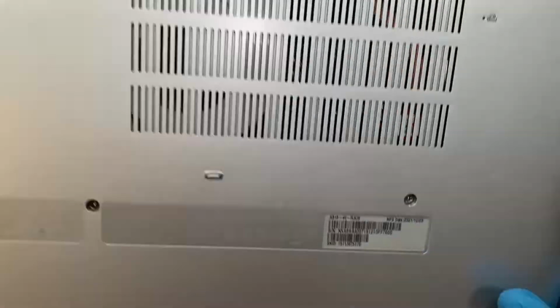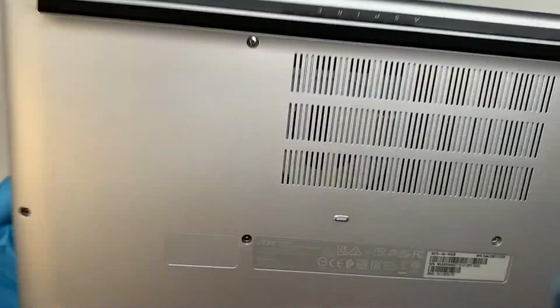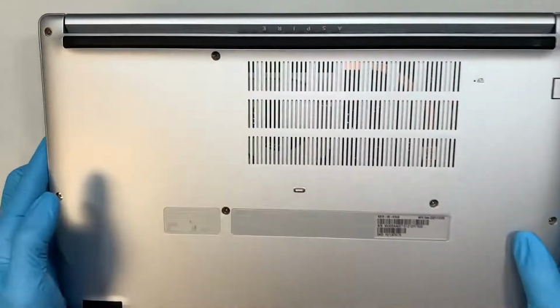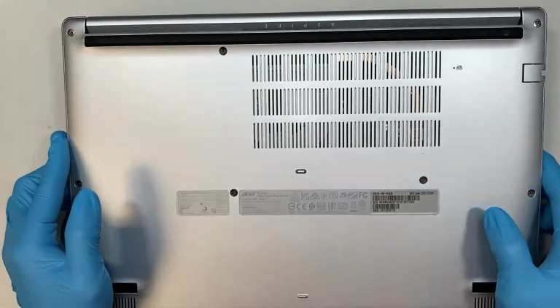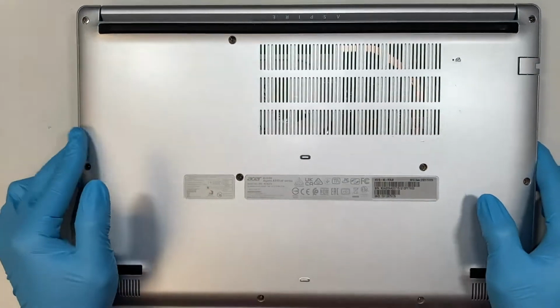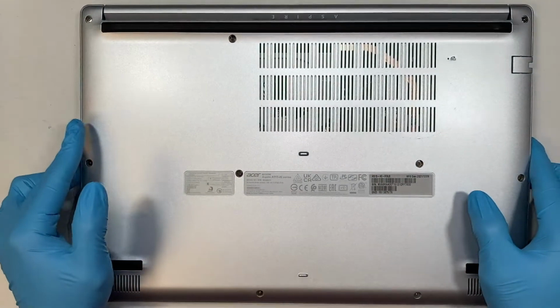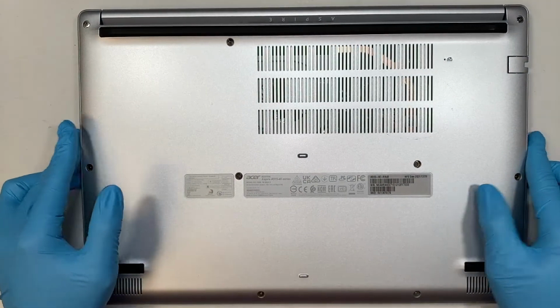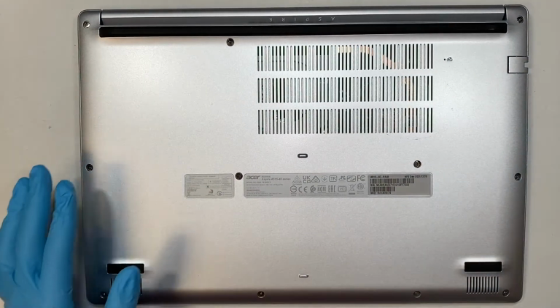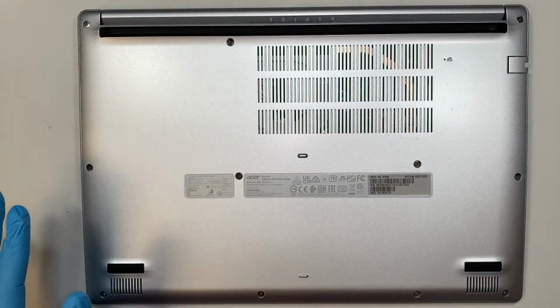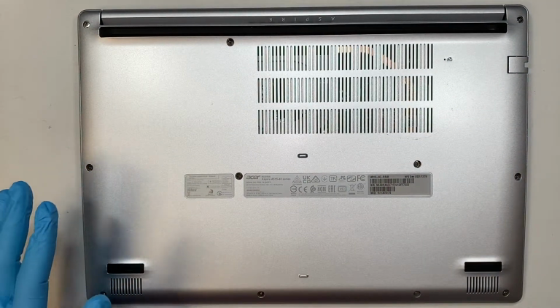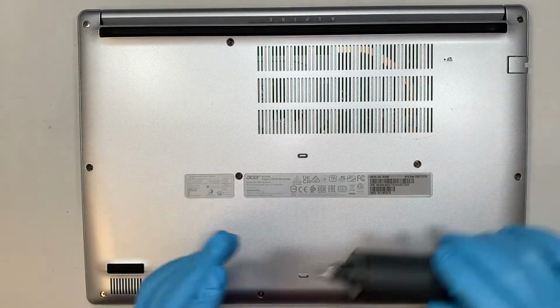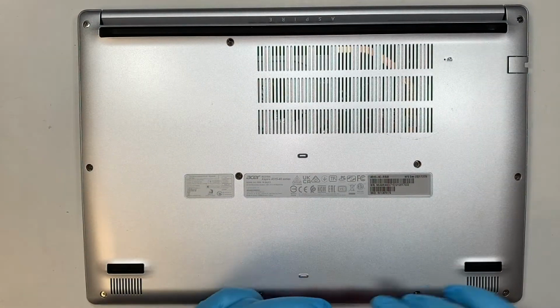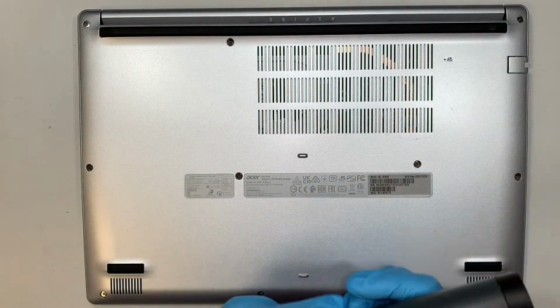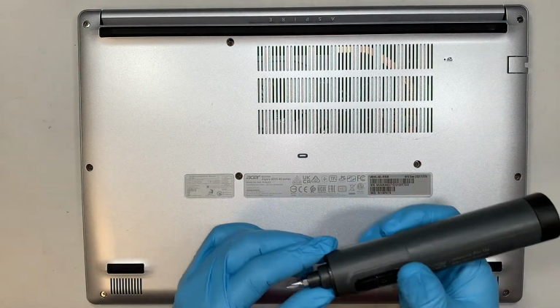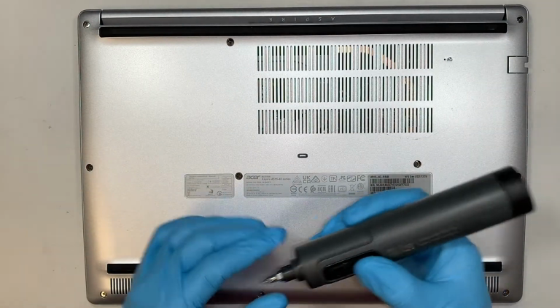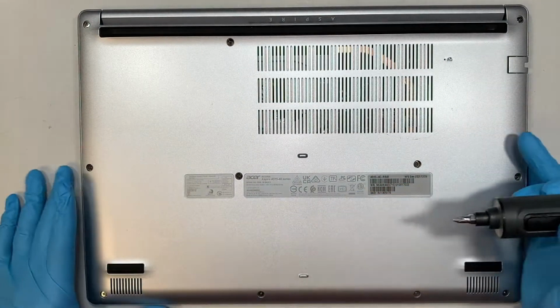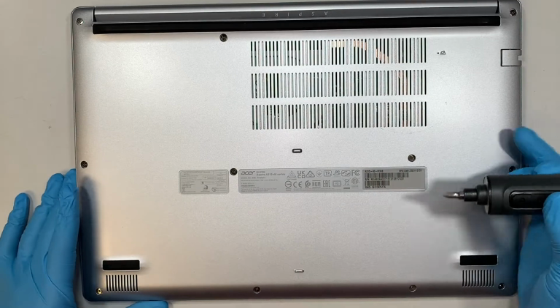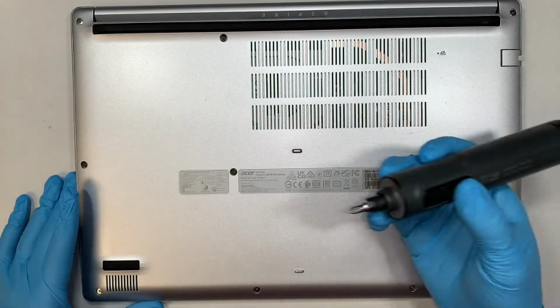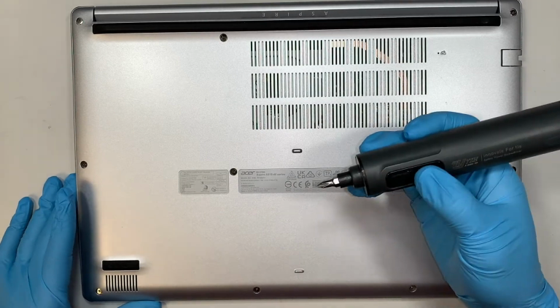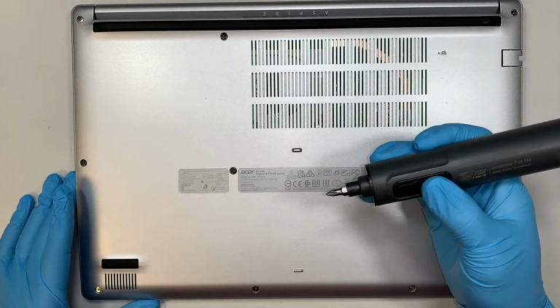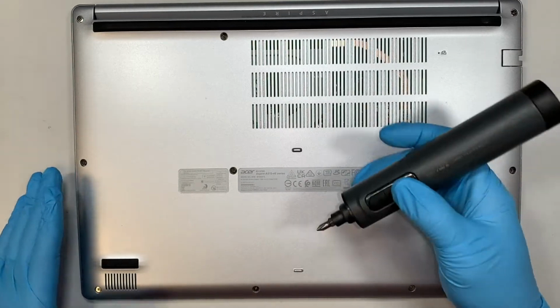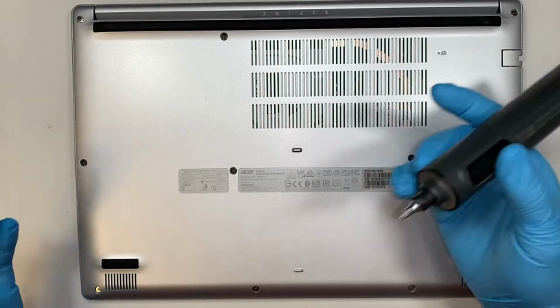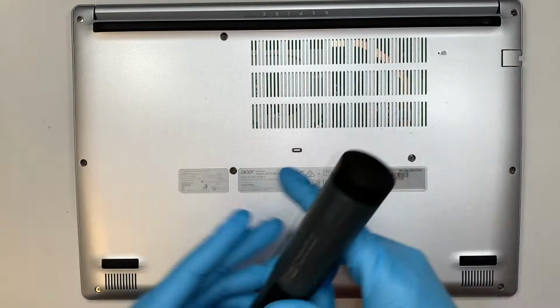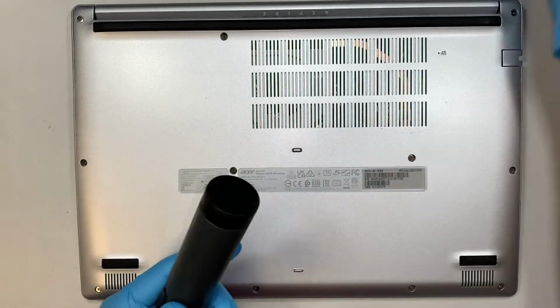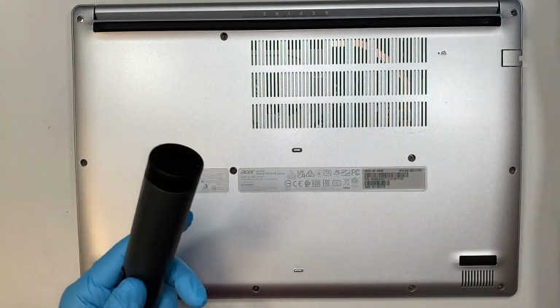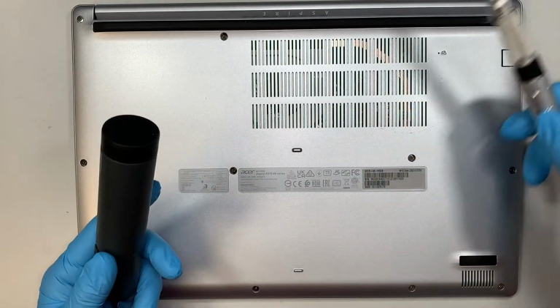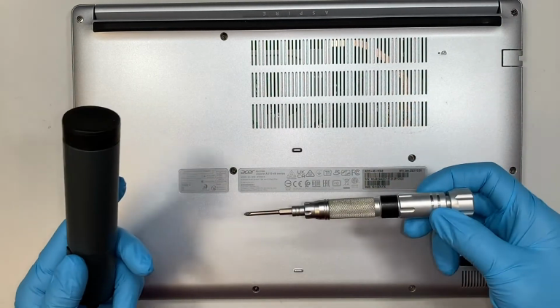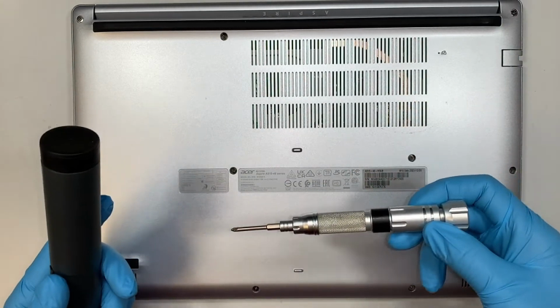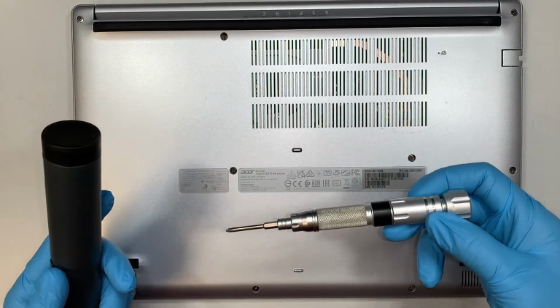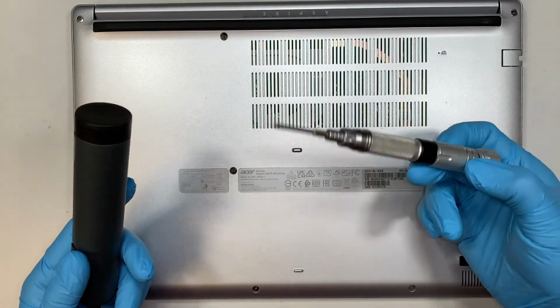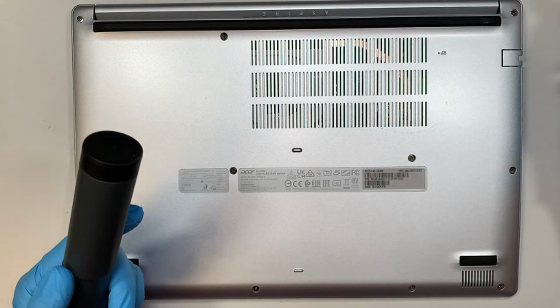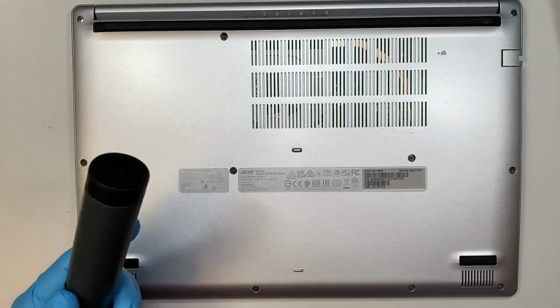The first thing you need to do is get yourself a Phillips screwdriver. I'll be using the electric one, but you can use the regular manual spinning ones.